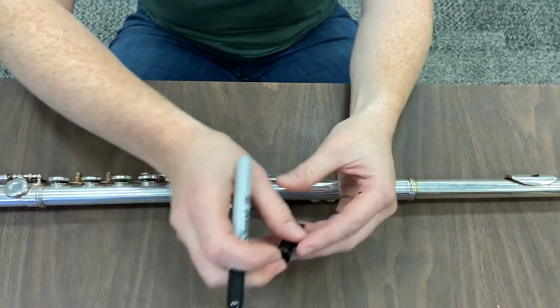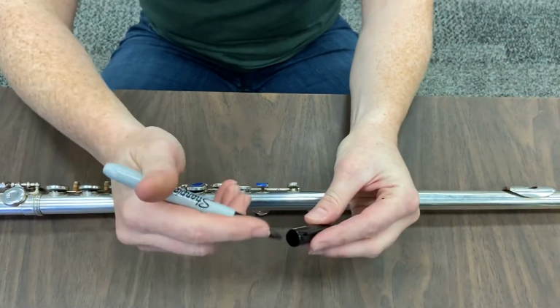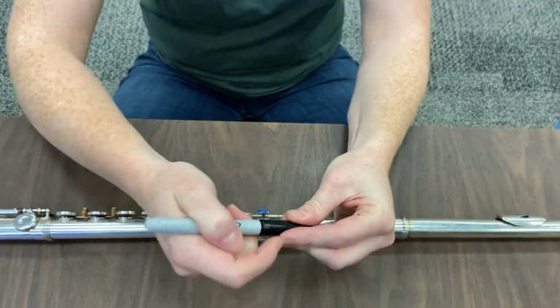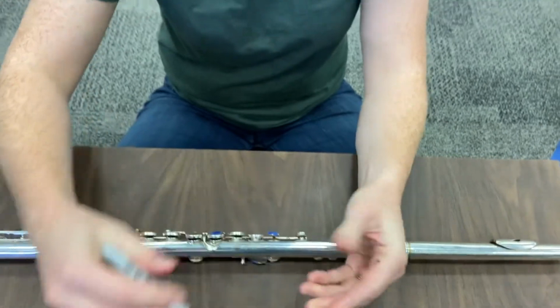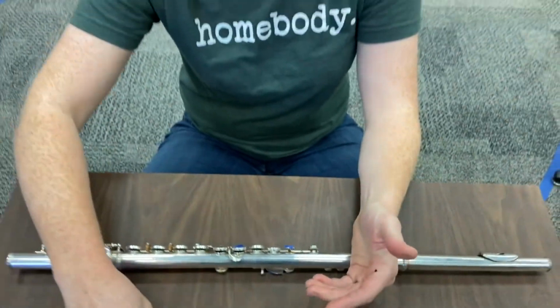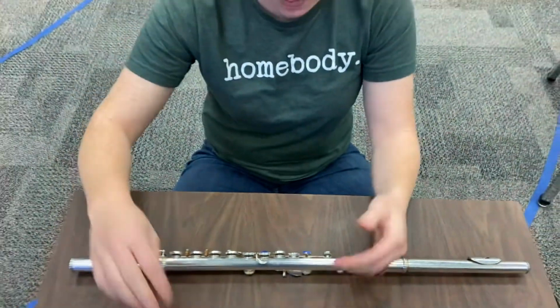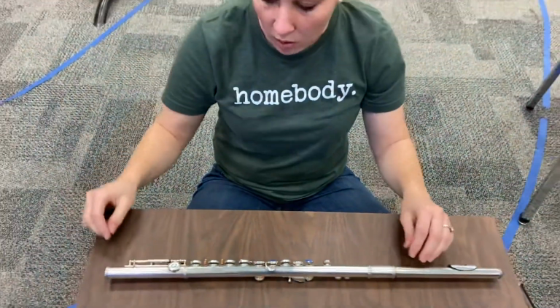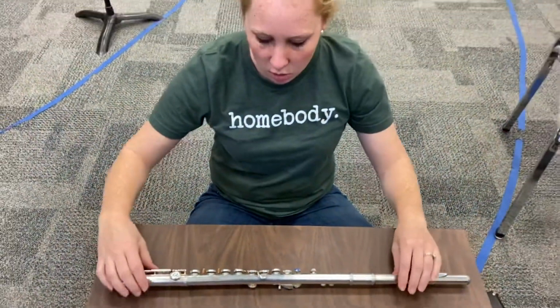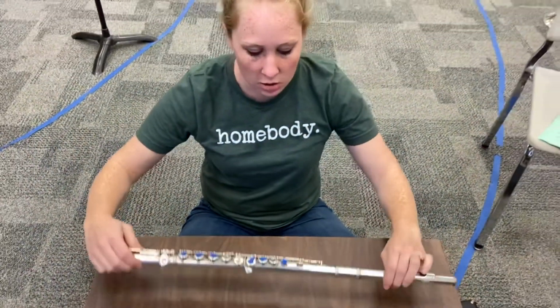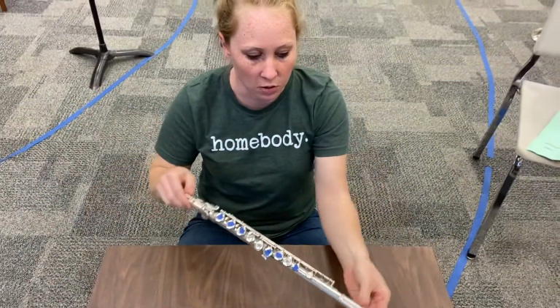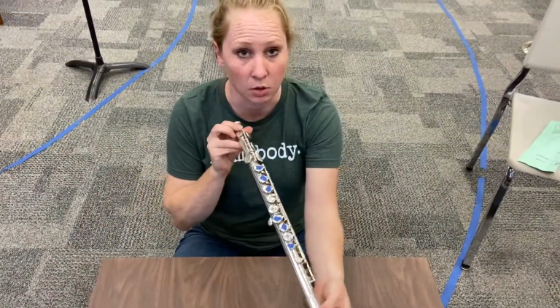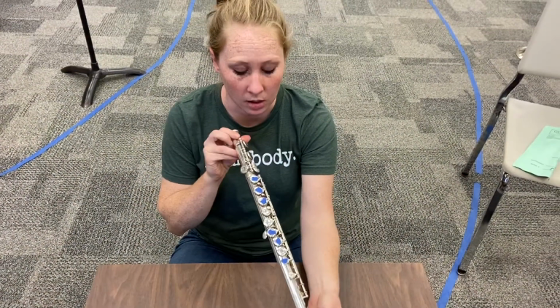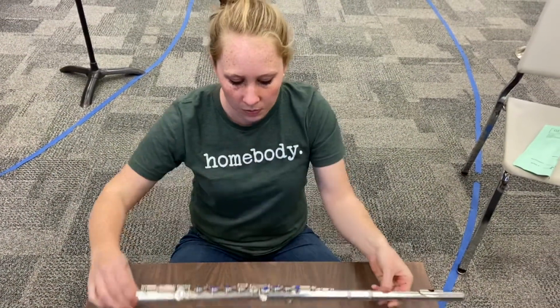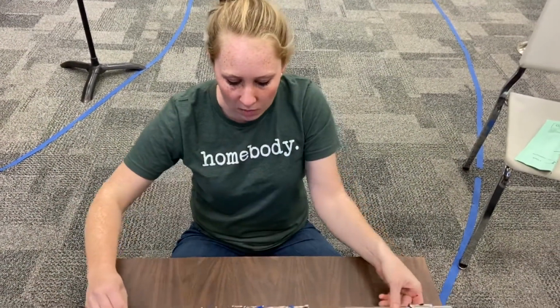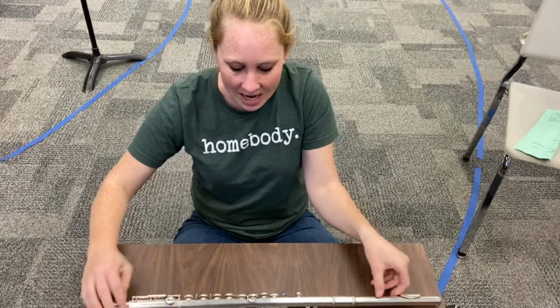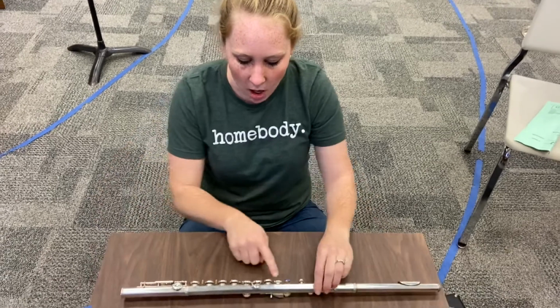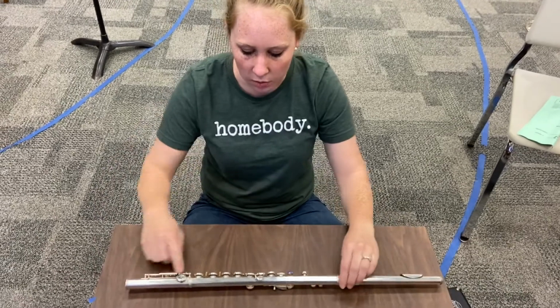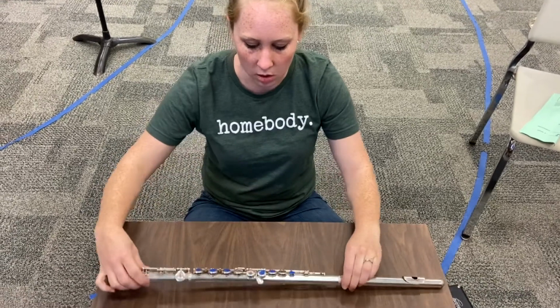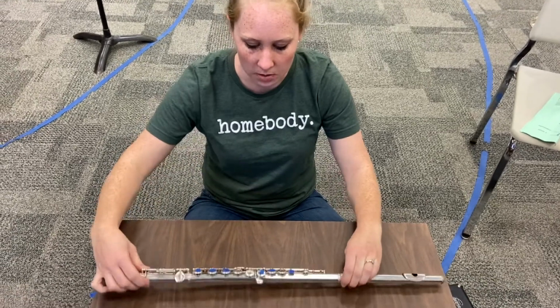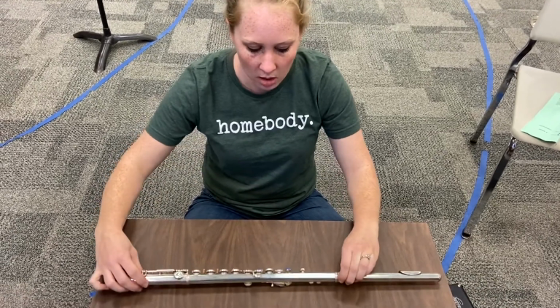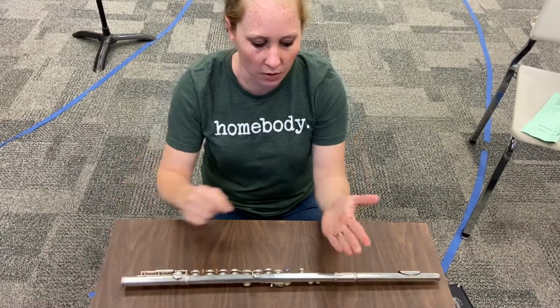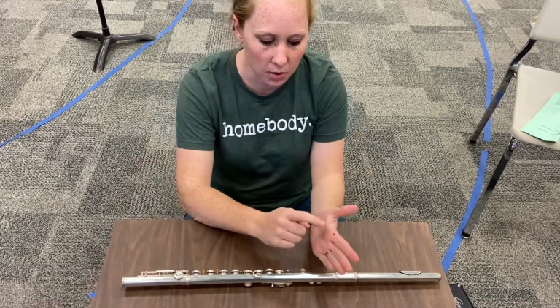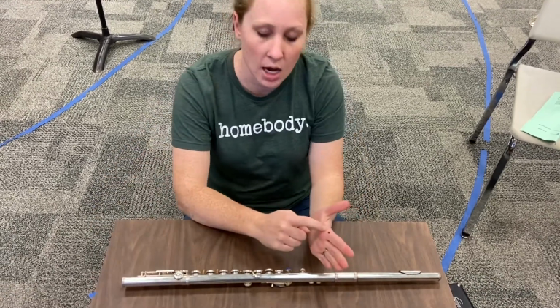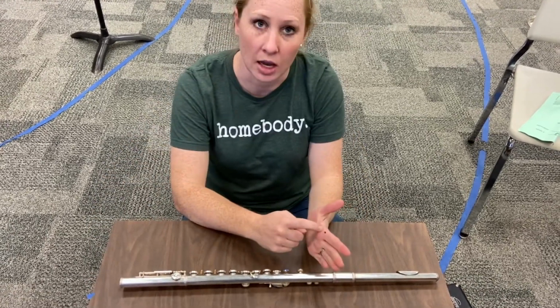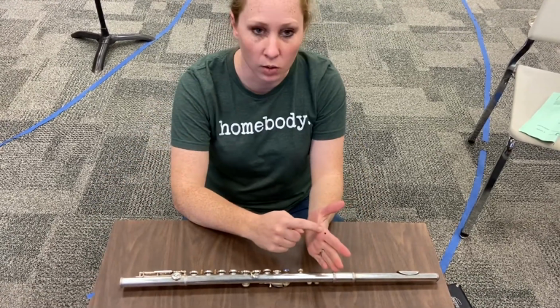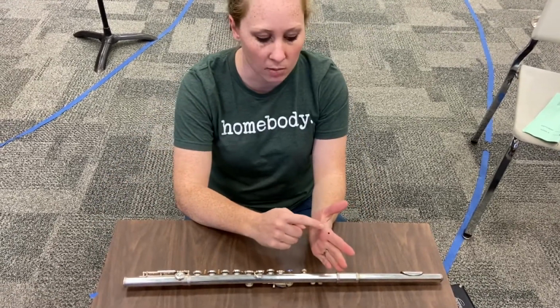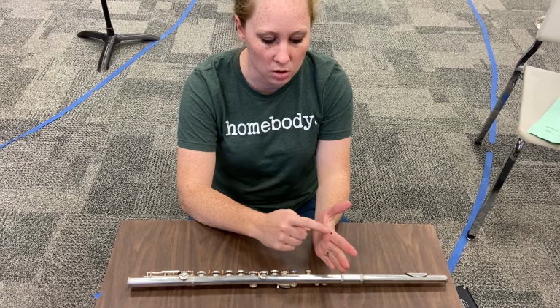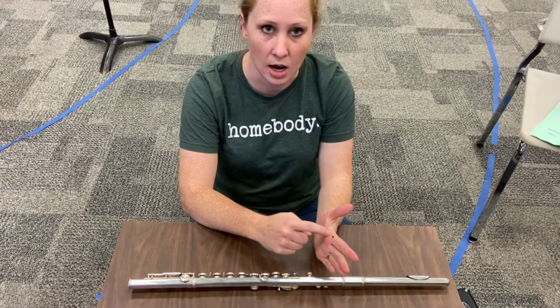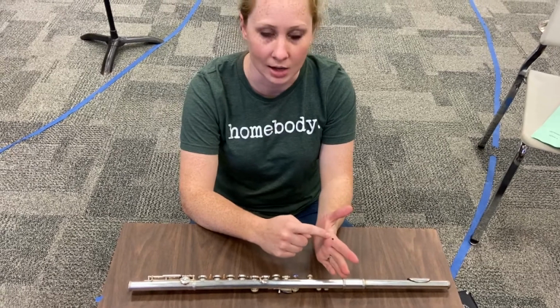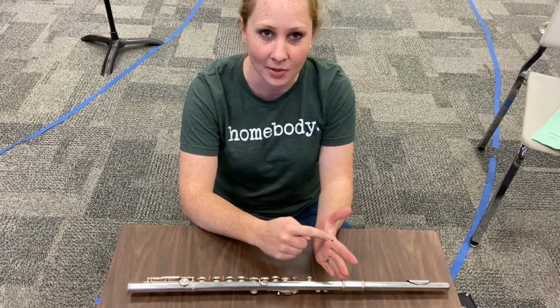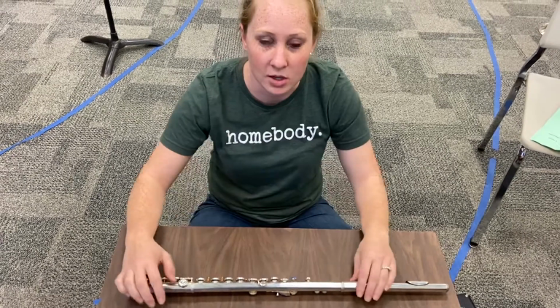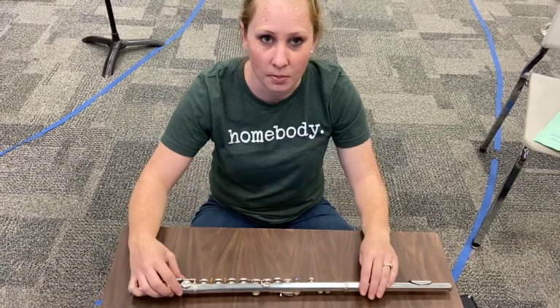Great! So now we've done three different things: we've made sure your flute is assembled correctly, we've put tape on your flute in the correct positions, and we've put a little dot on your hand. We're going to talk about what to do with this dot next time. Thanks for watching everyone, bye!